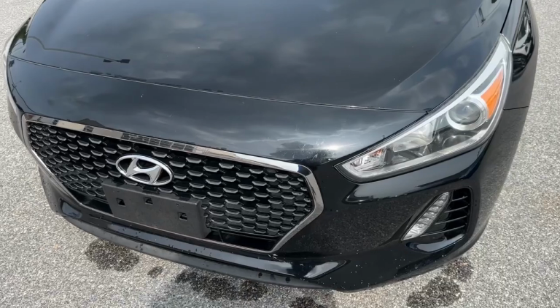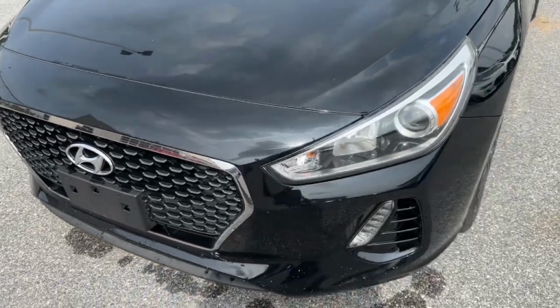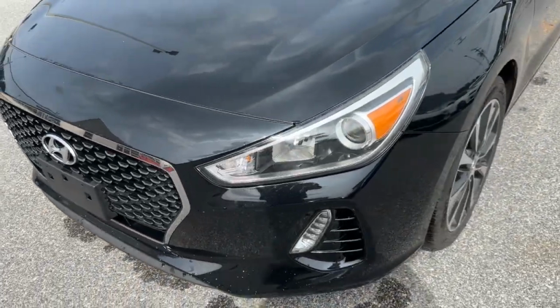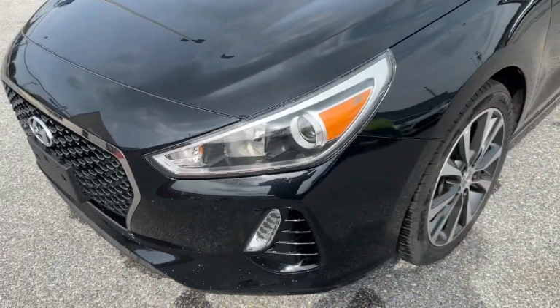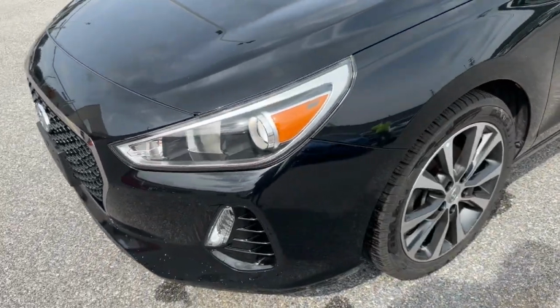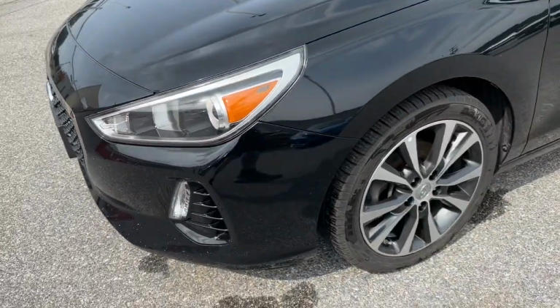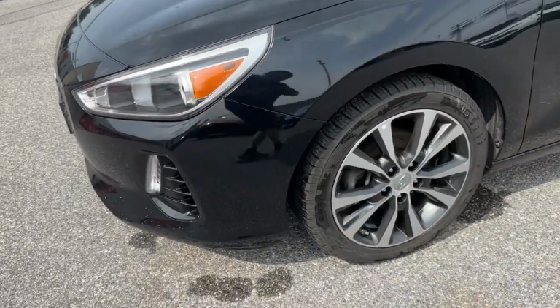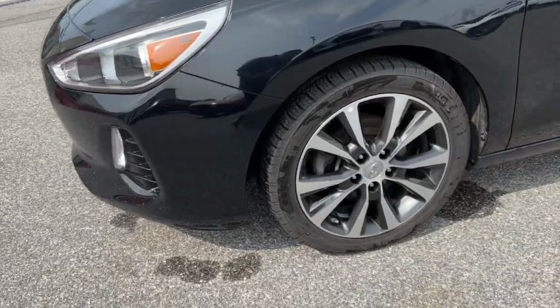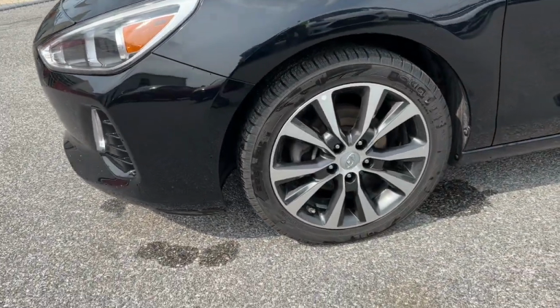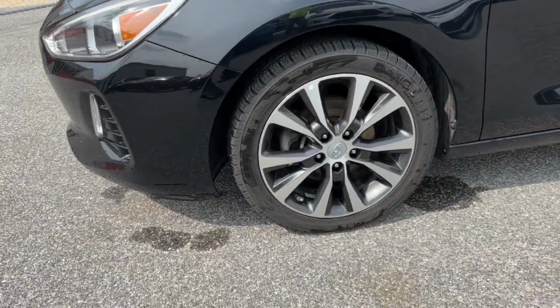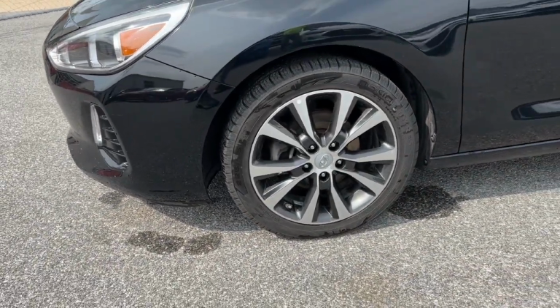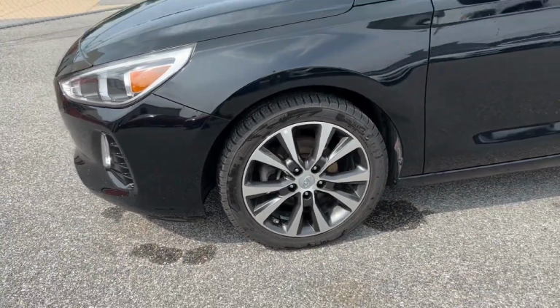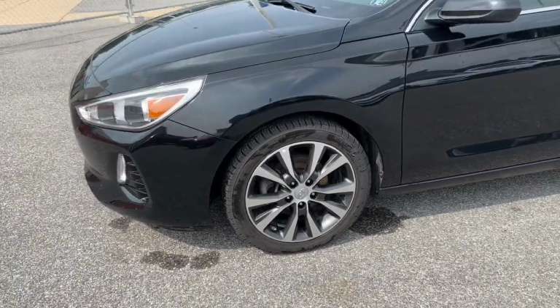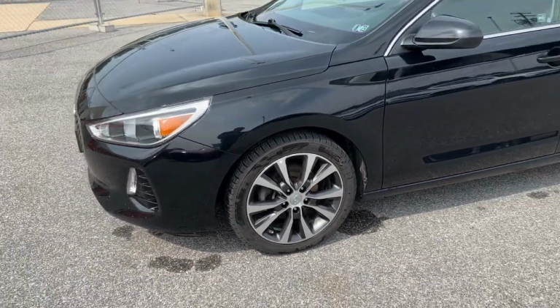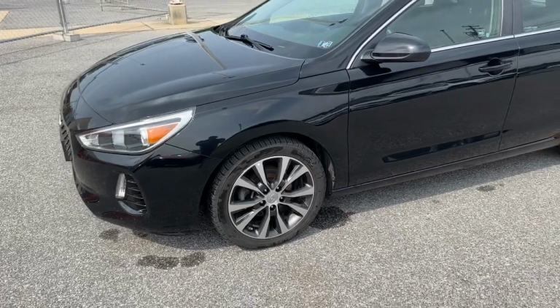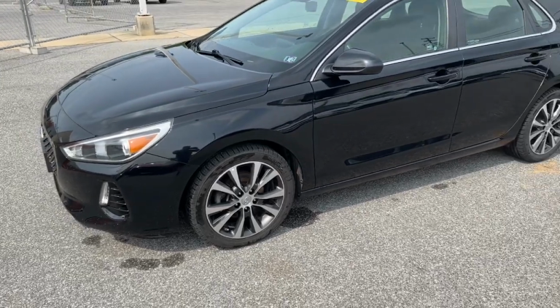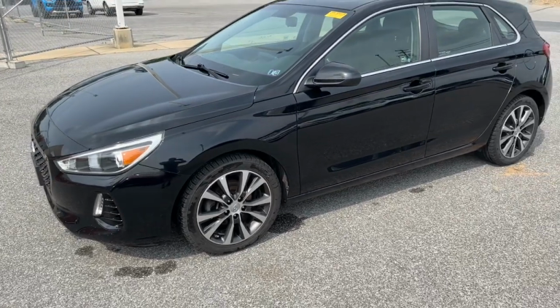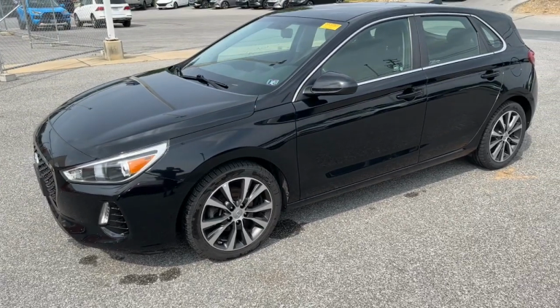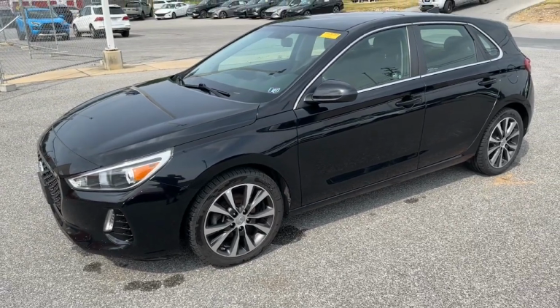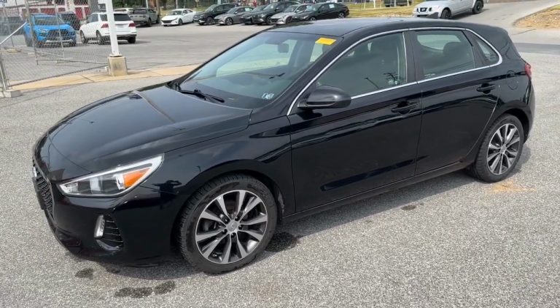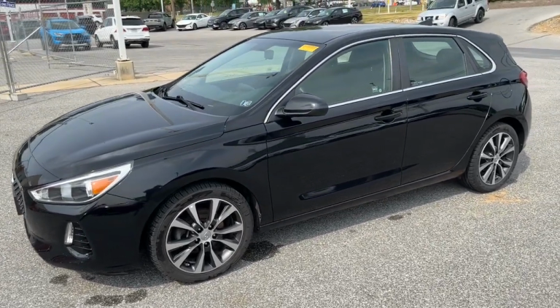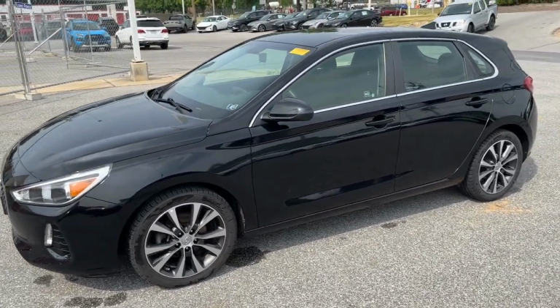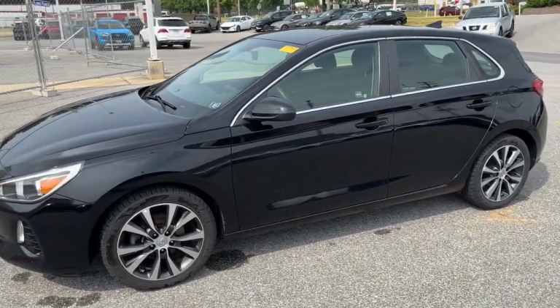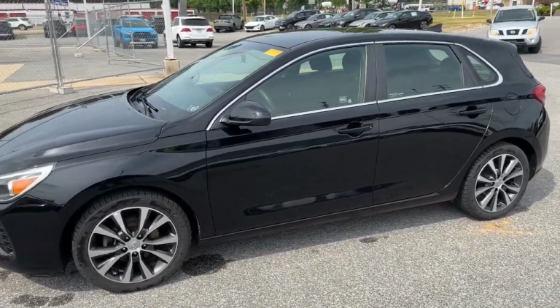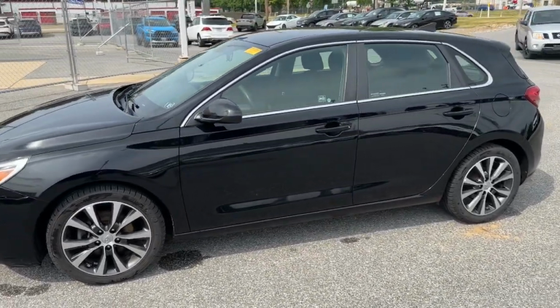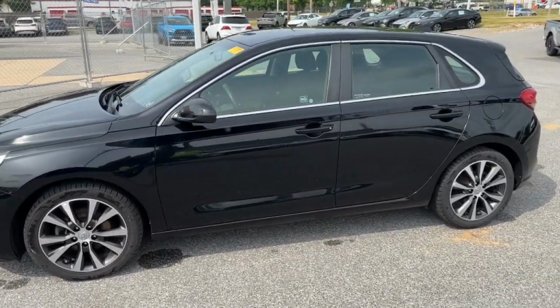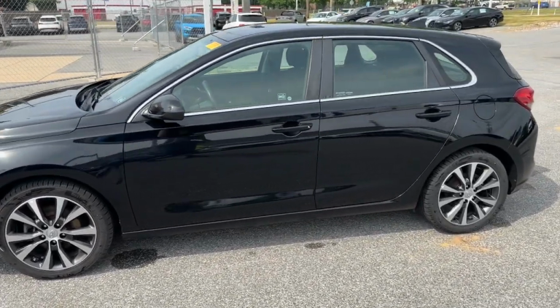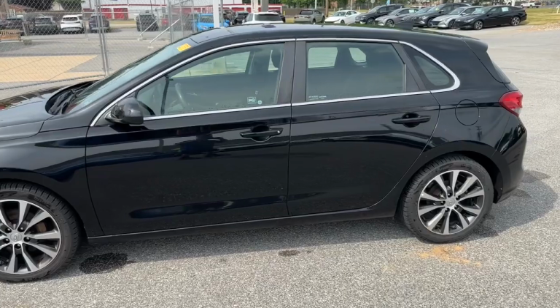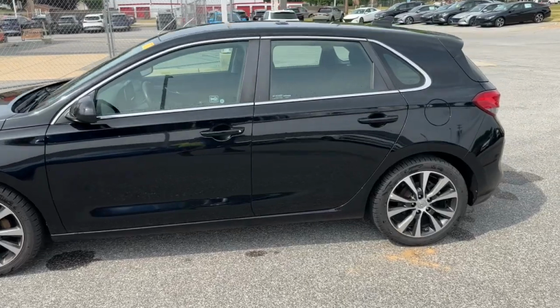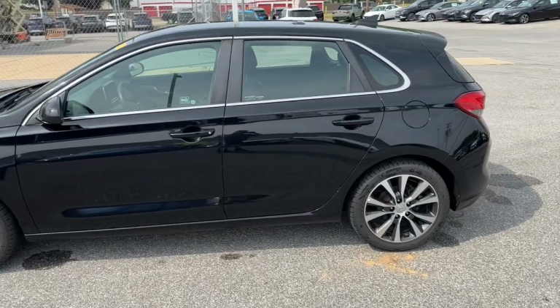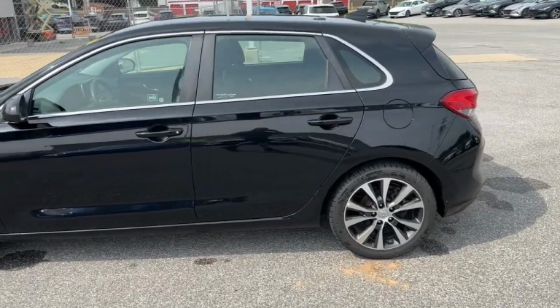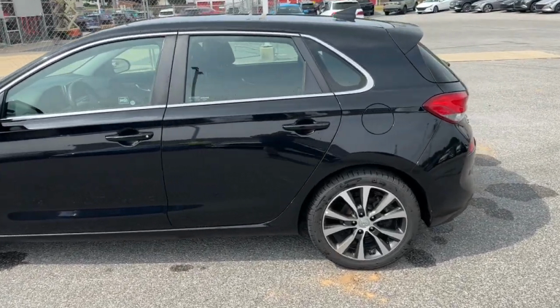Feel free to enjoy every moment of the journey when you're in this efficient and comfortable Elantra GT. Treat yourself to a test drive today. Our staff will give you an outstanding customer experience.